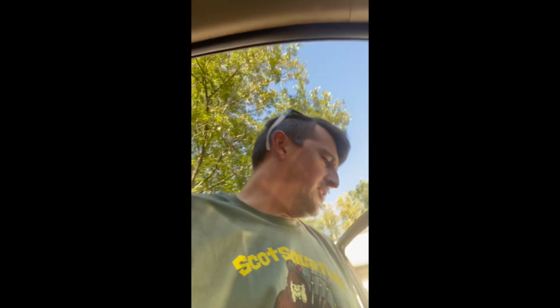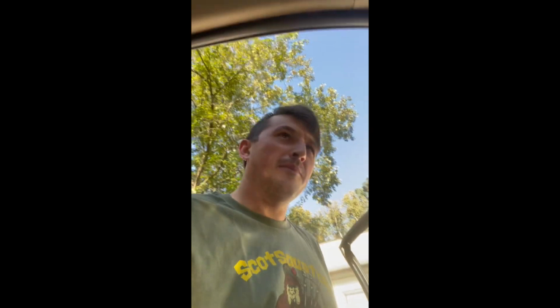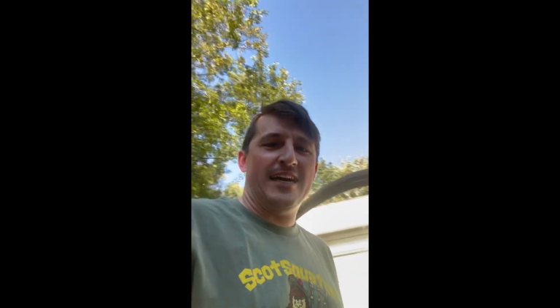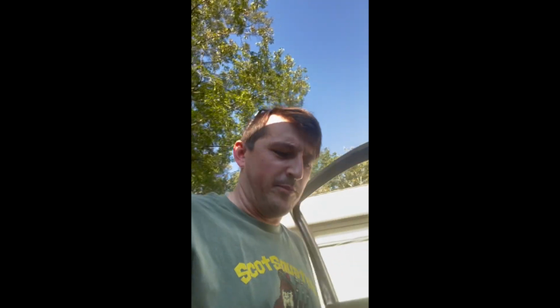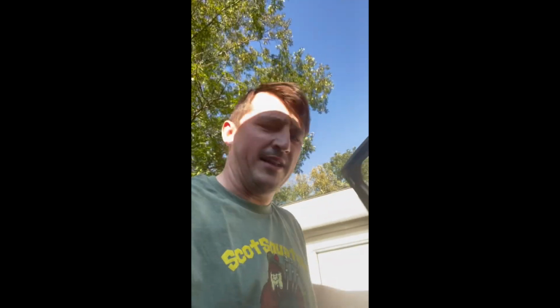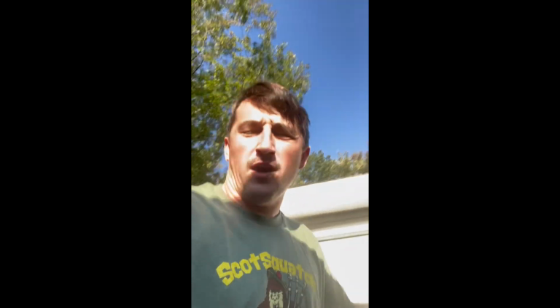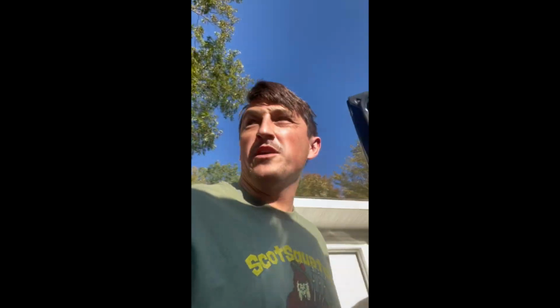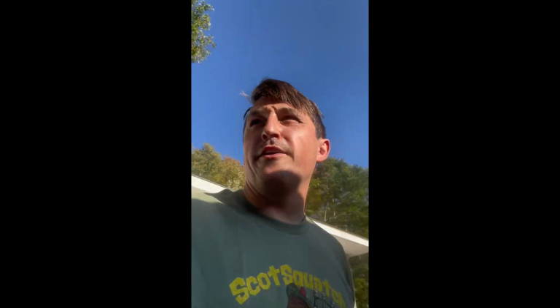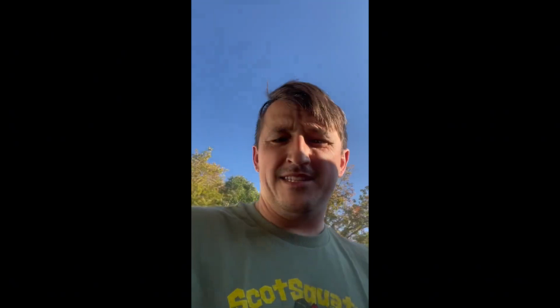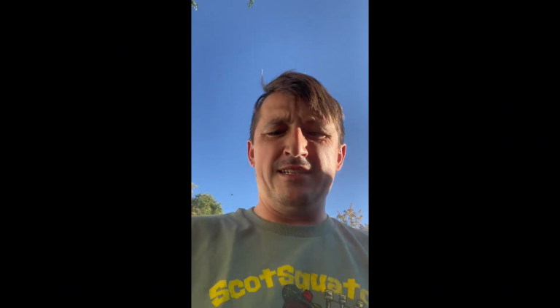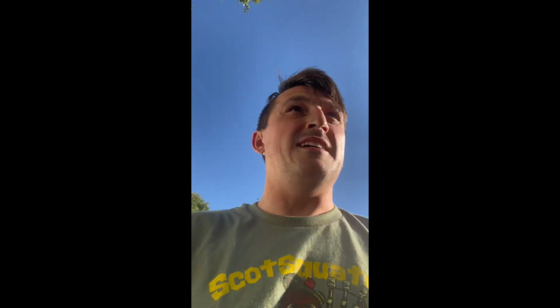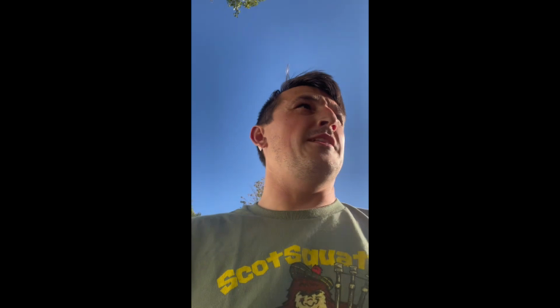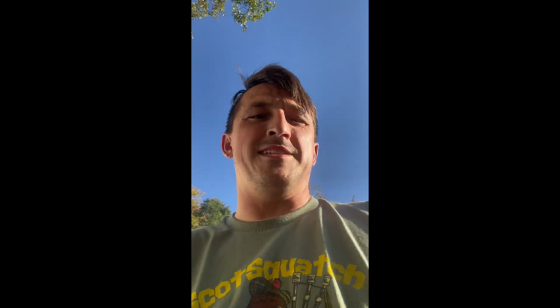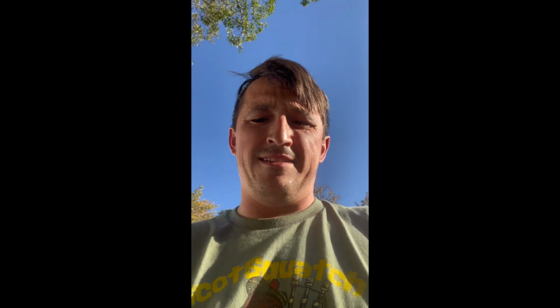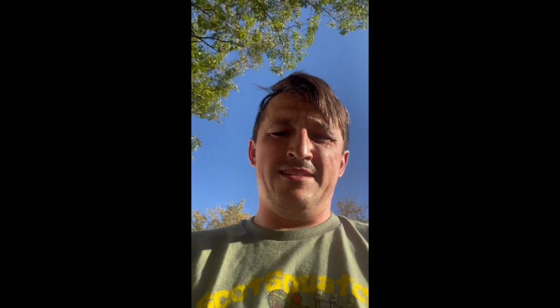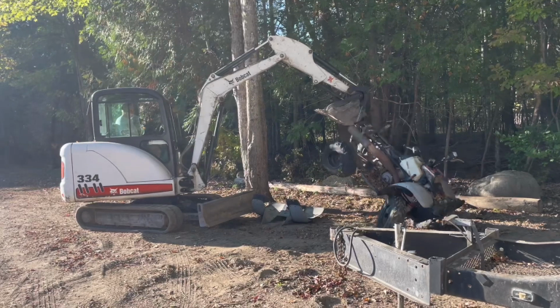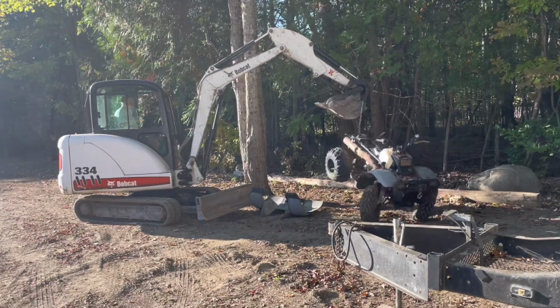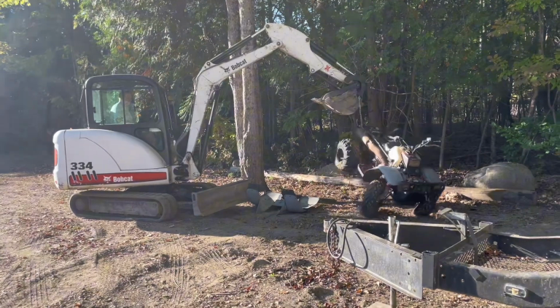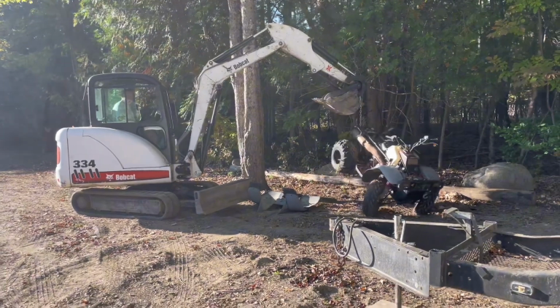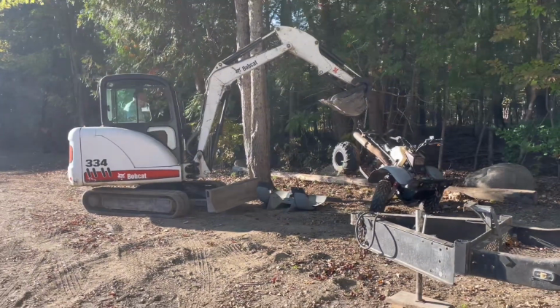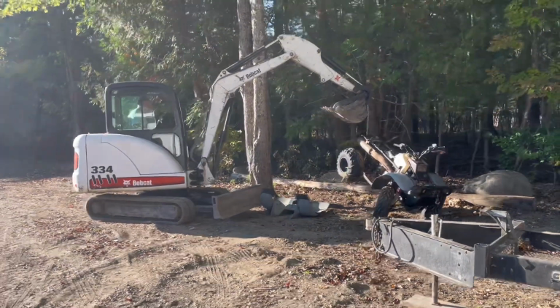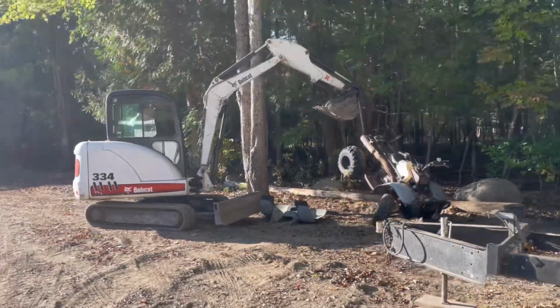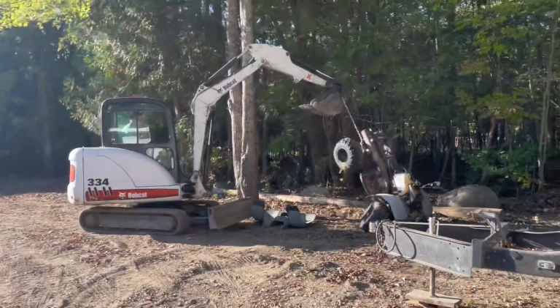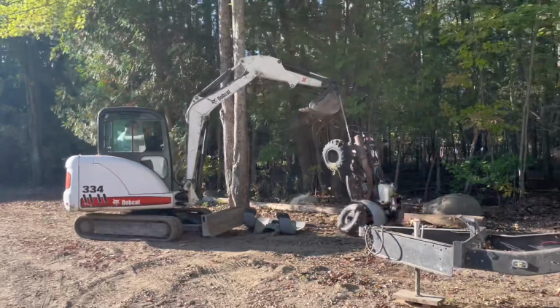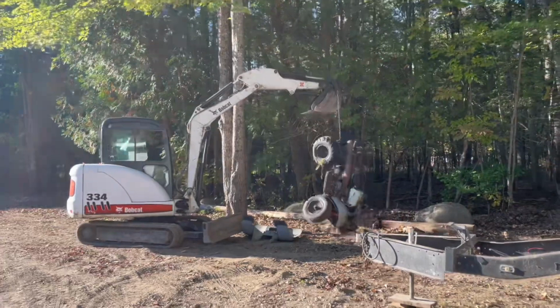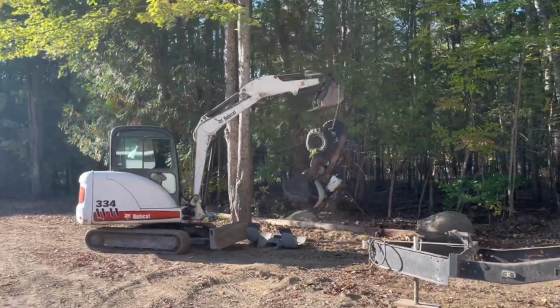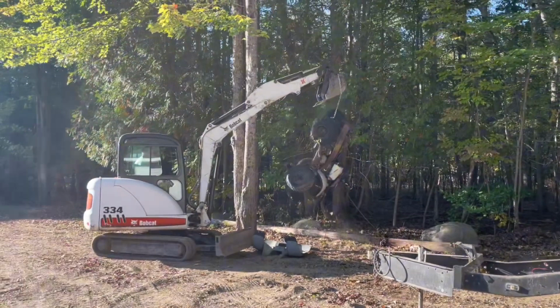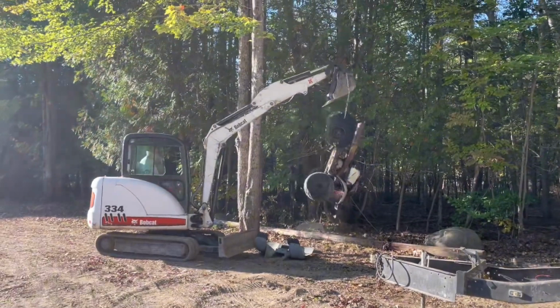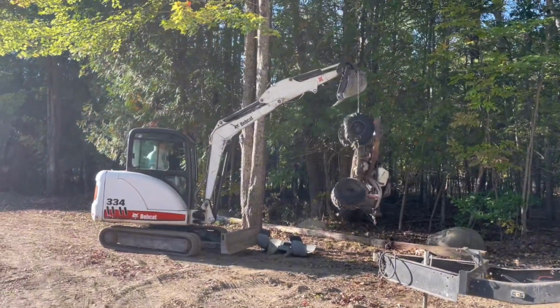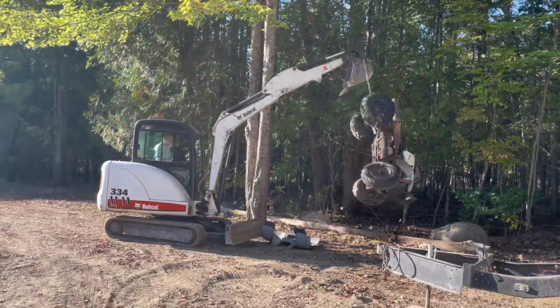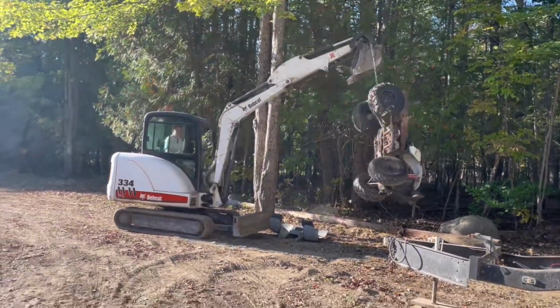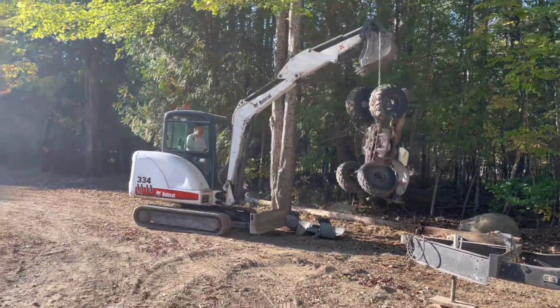I just showed up to this guy's house to pick up my next project wheeler for 100 bucks, and he said he's ready to load. He asked, 'You sure you know what you're doing?'